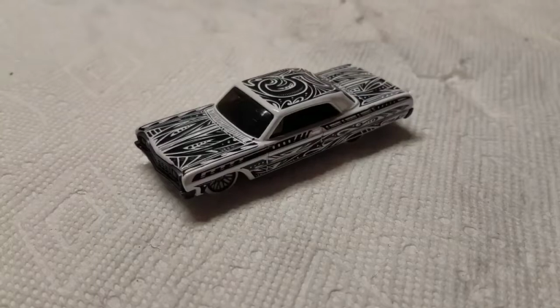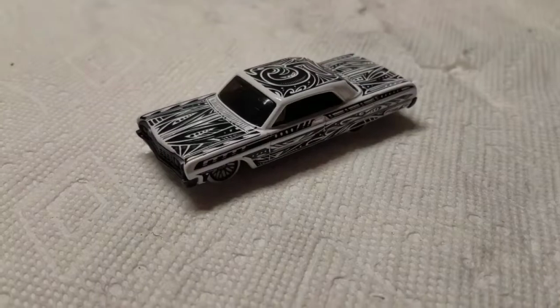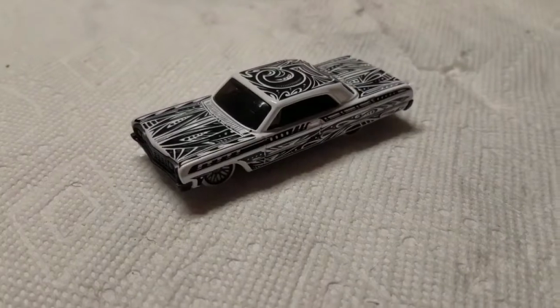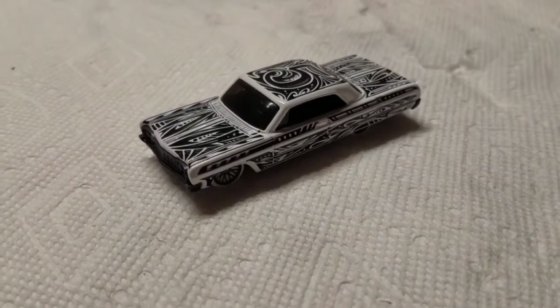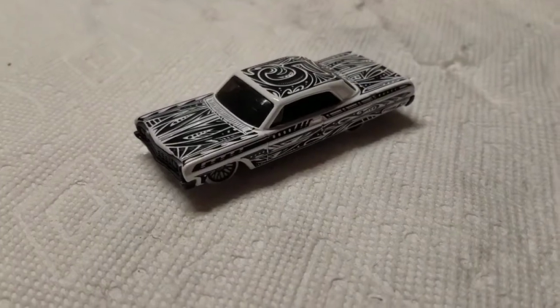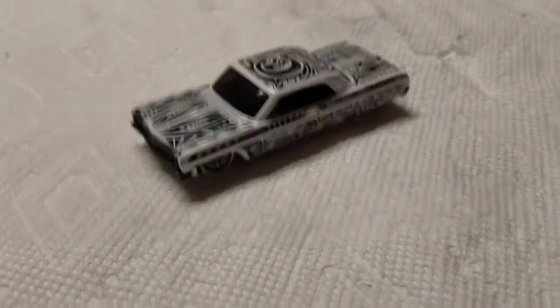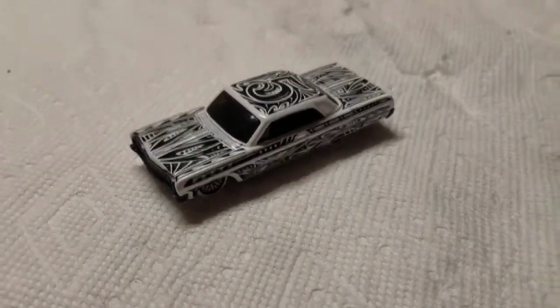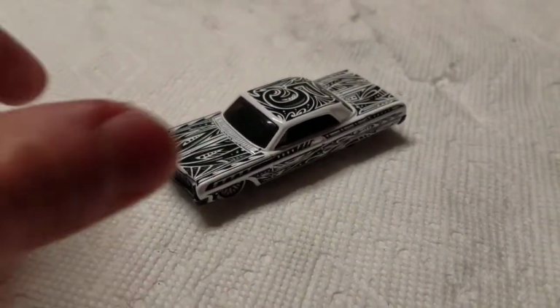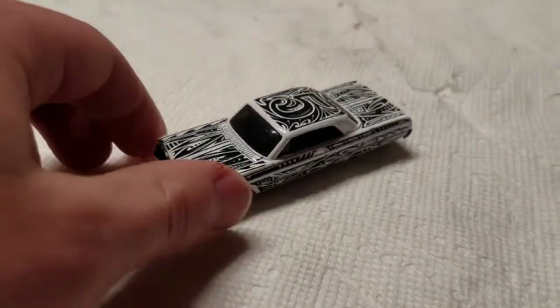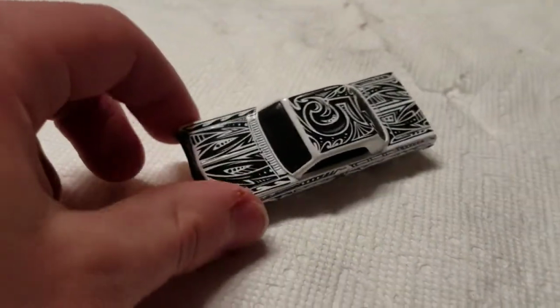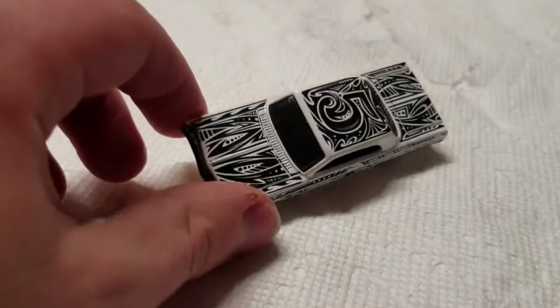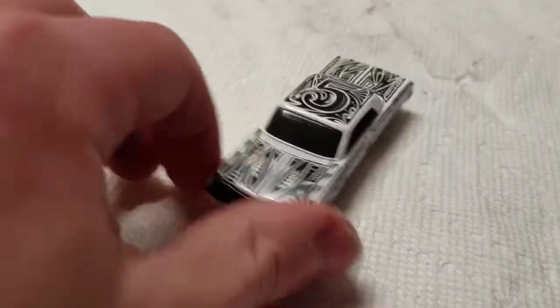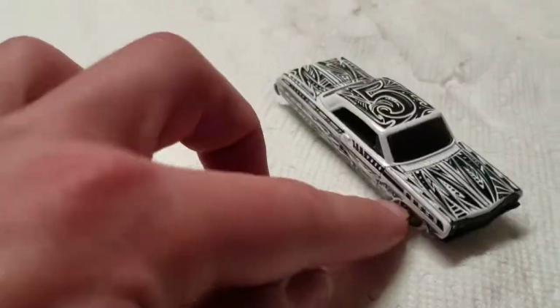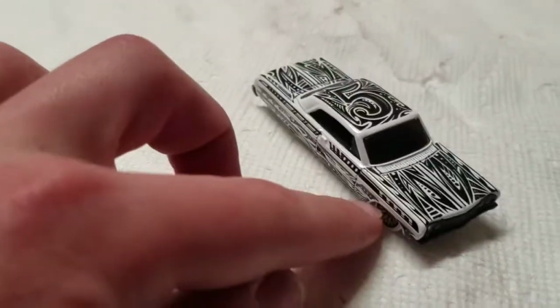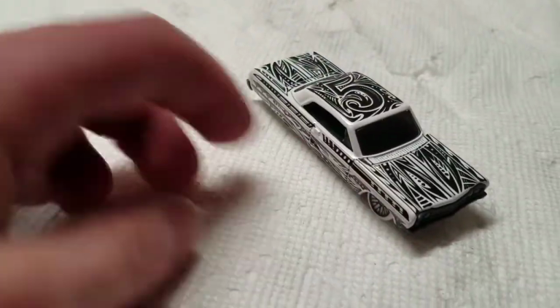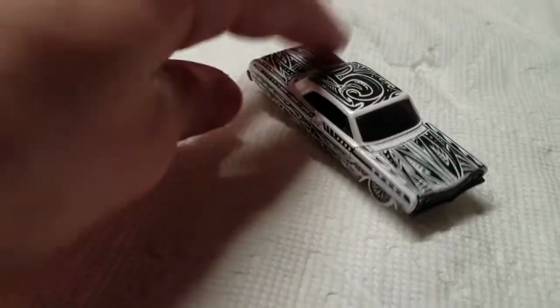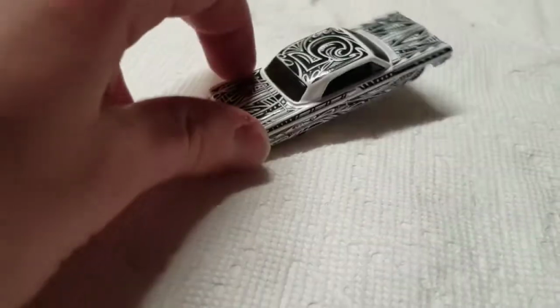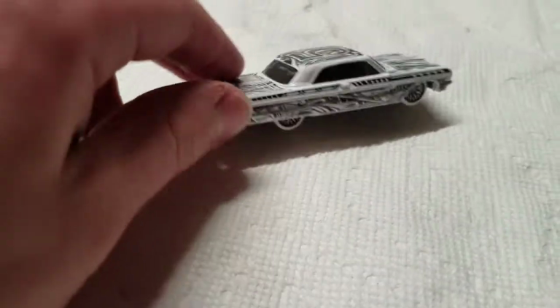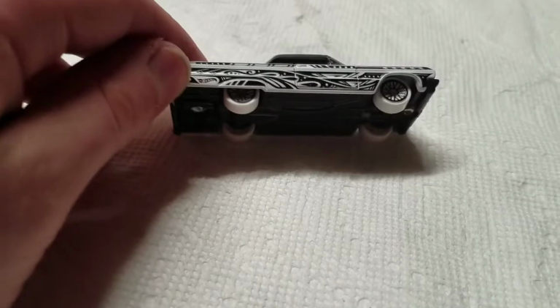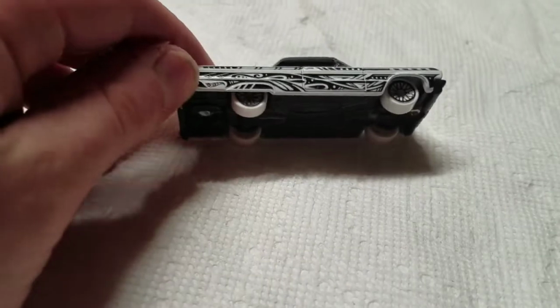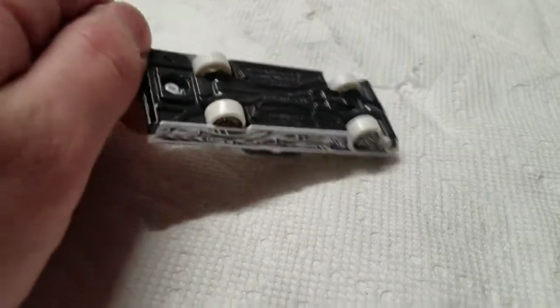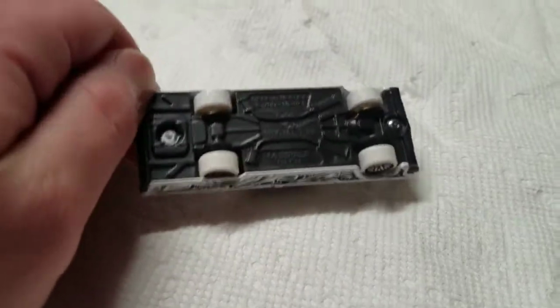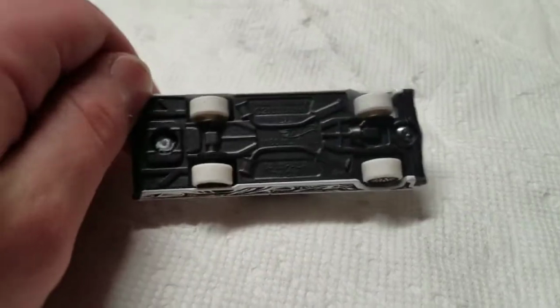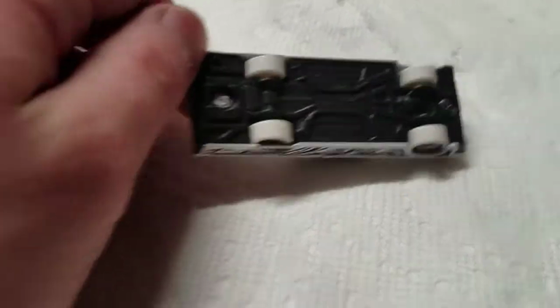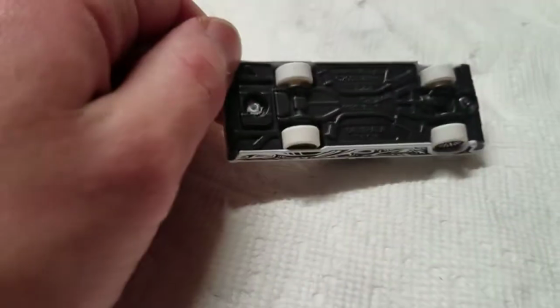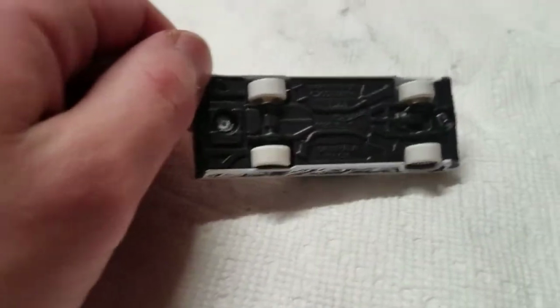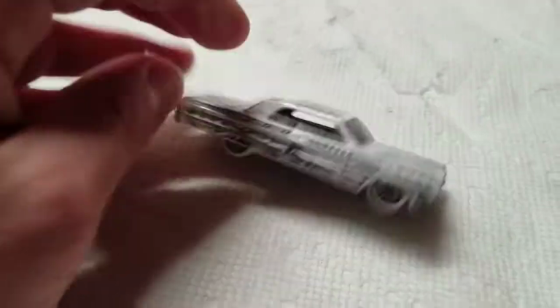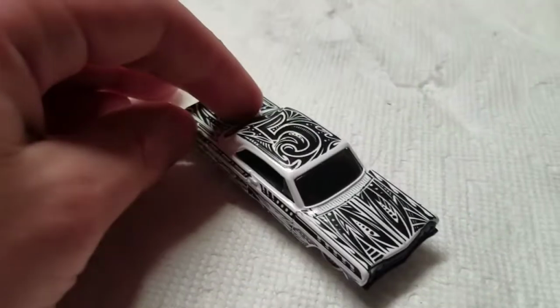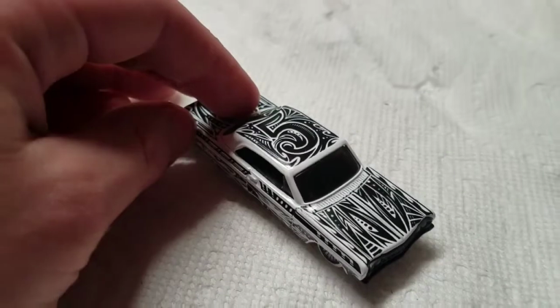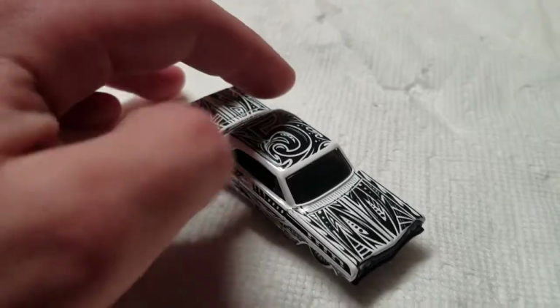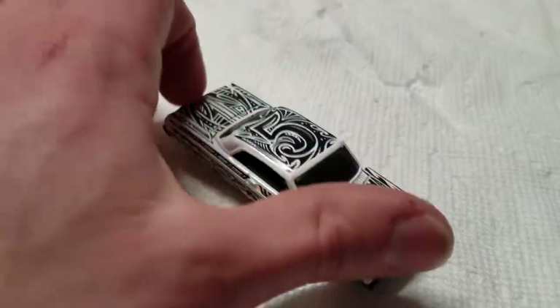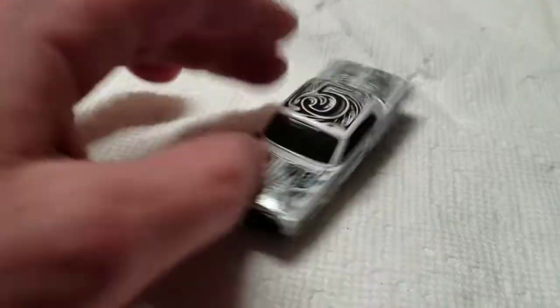Yo, what's good everybody? It's Green Onion here, and today we're going to be making a quick and simple Hot Wheels Custom out of this 1964 Hot Wheels Chevy Impala.